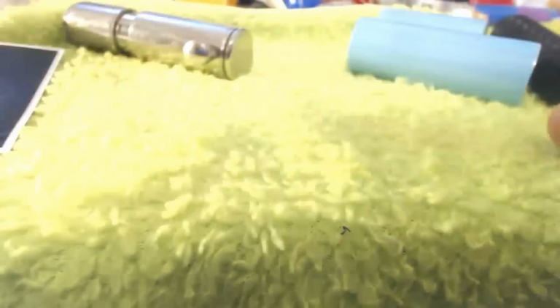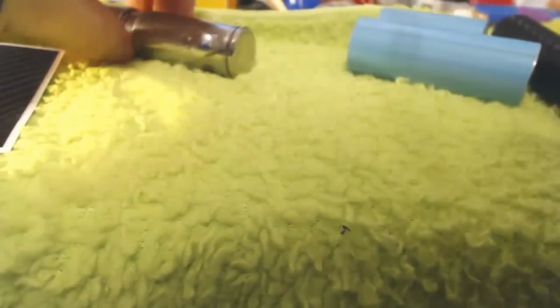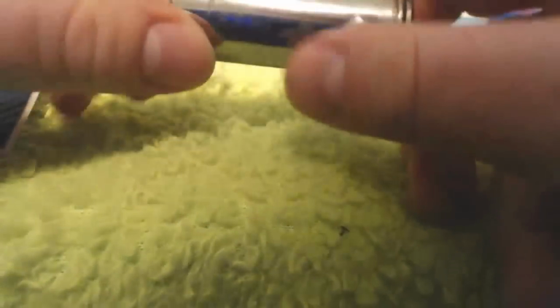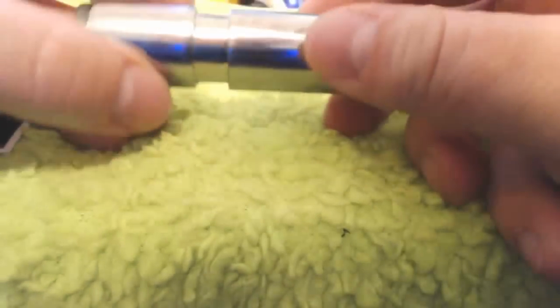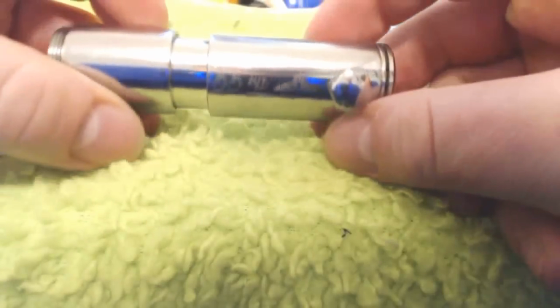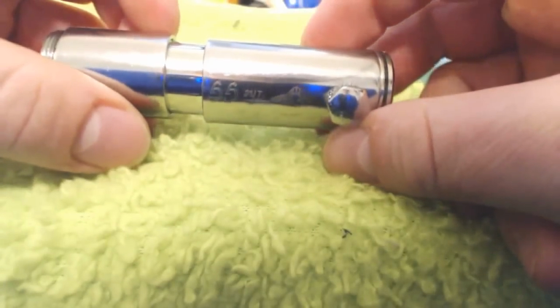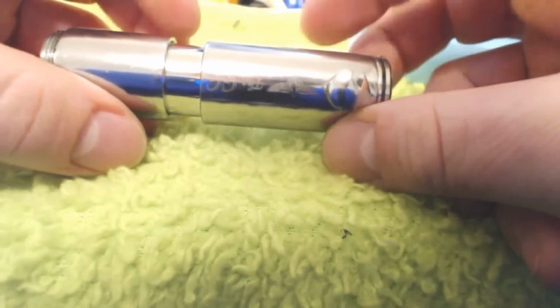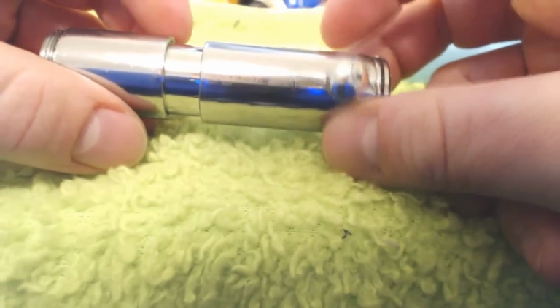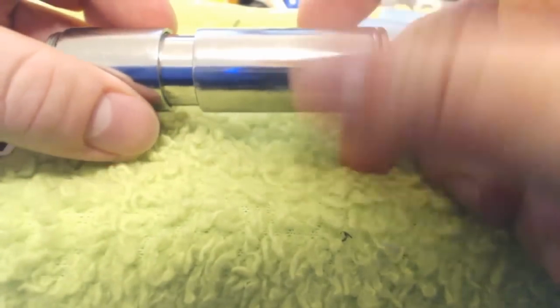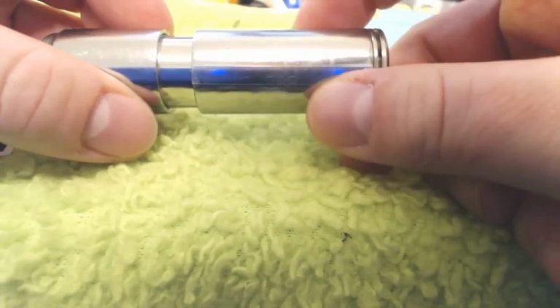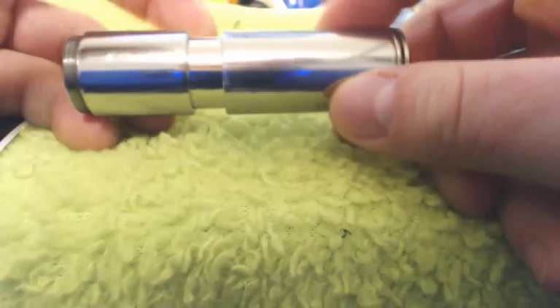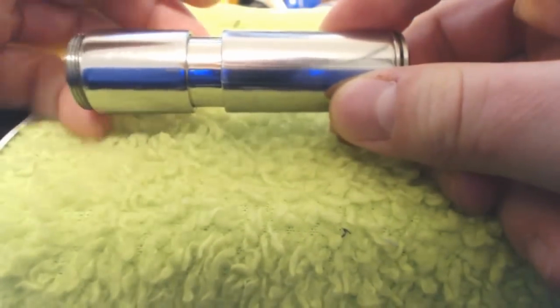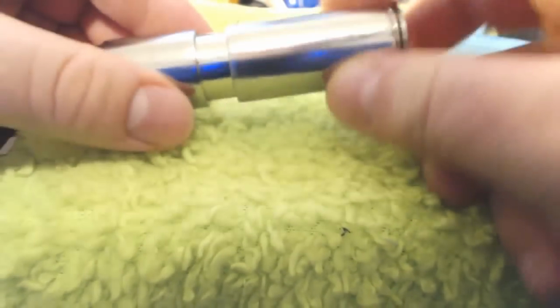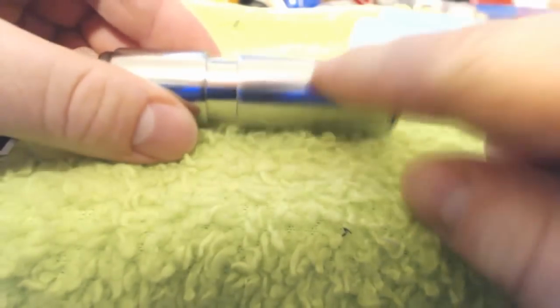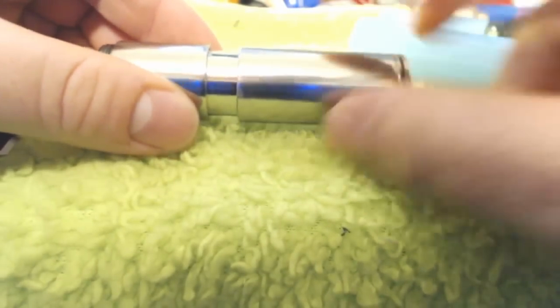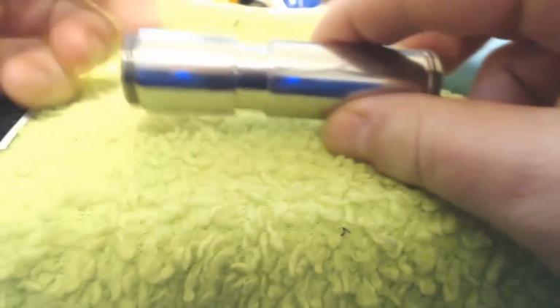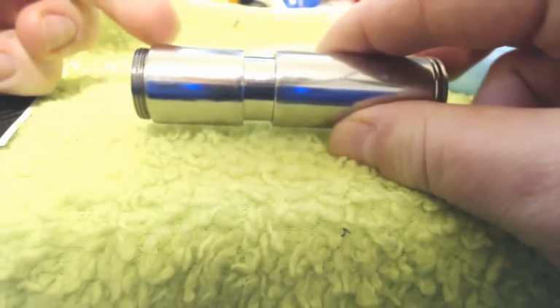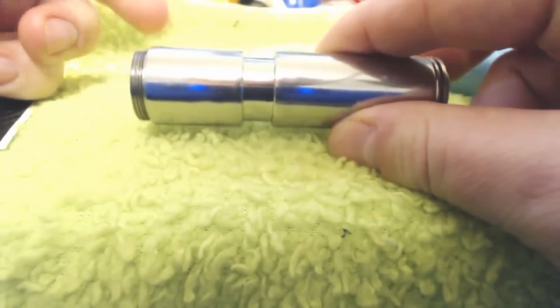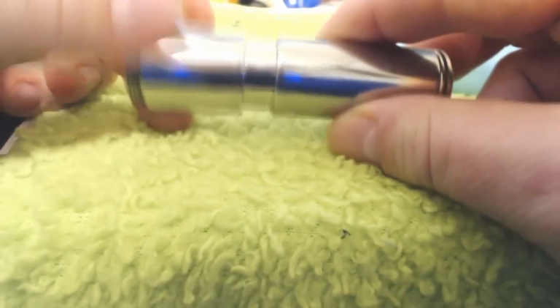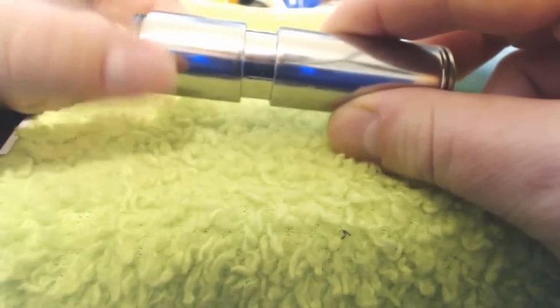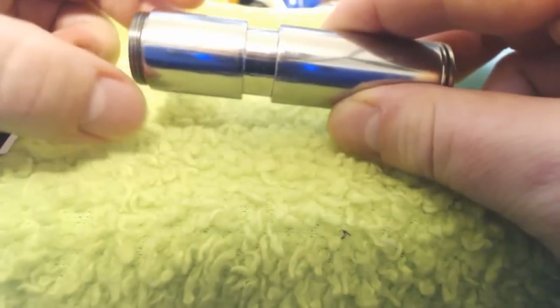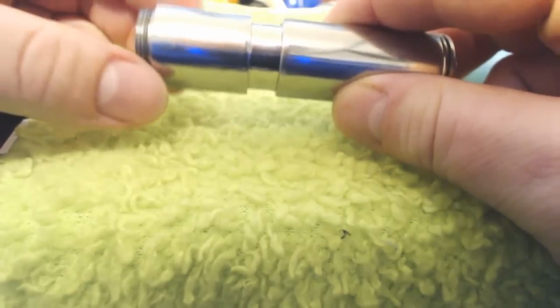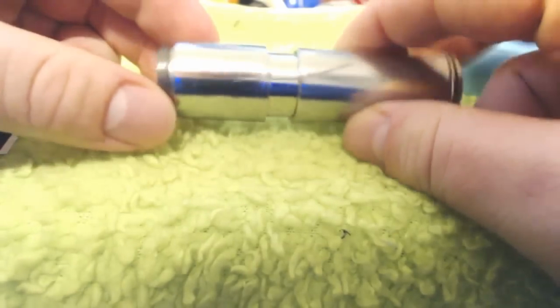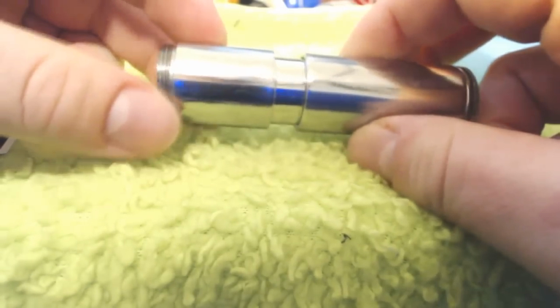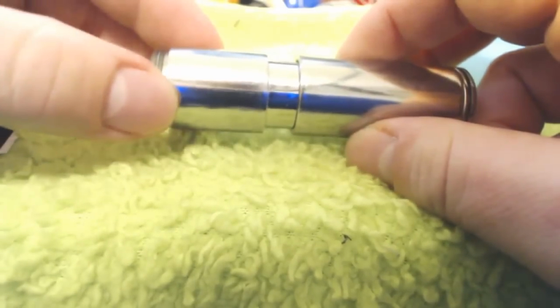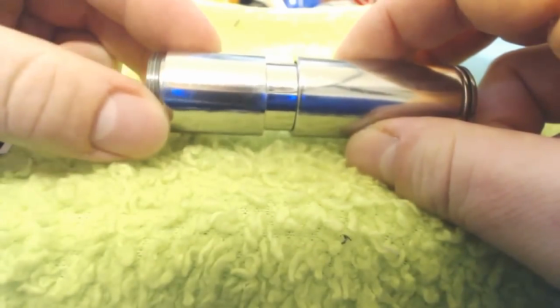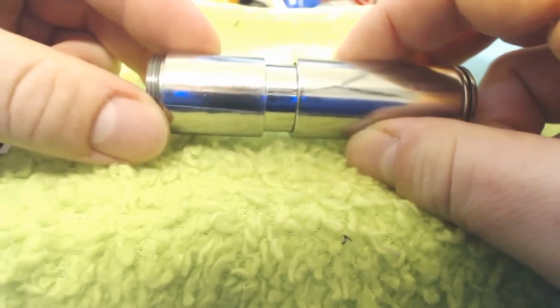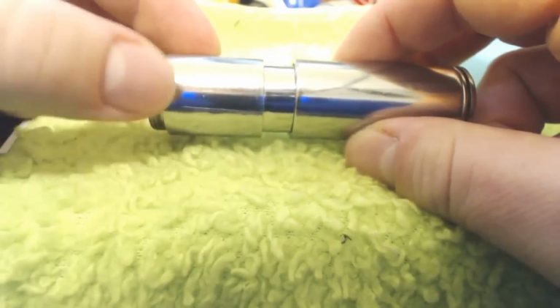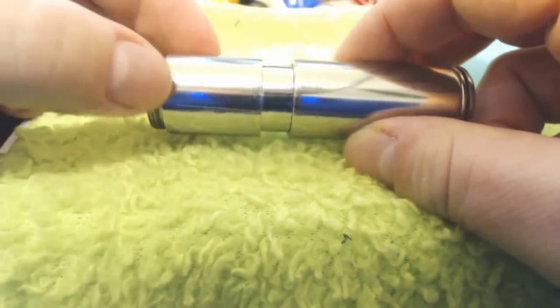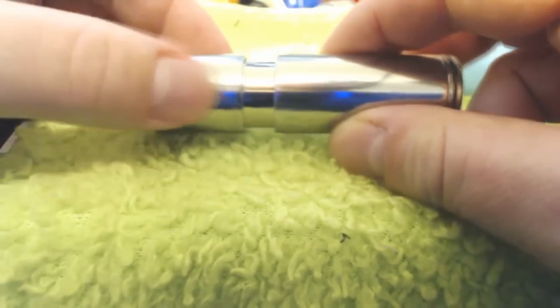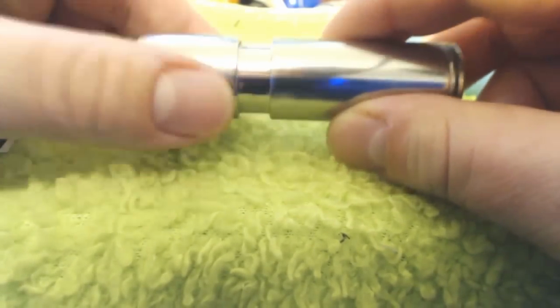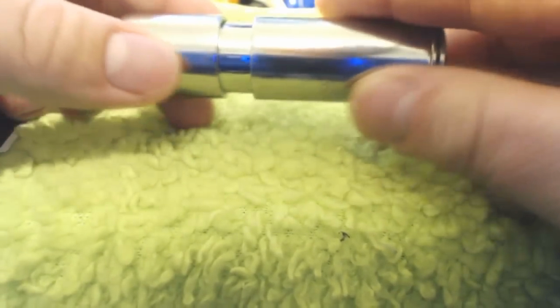They've got some wraps for the GGTS. This is actually clear wrapped, my GGTS. So the bottom sleeve and the top tube are clear wrapped. And let's see here, it's so shiny. You can kind of see the seam right there.